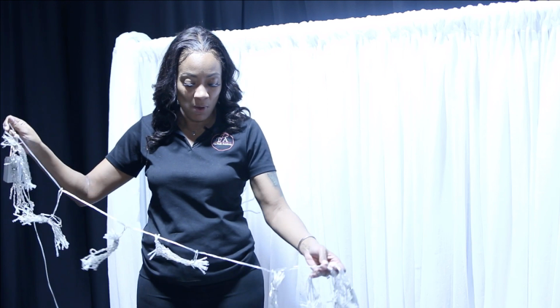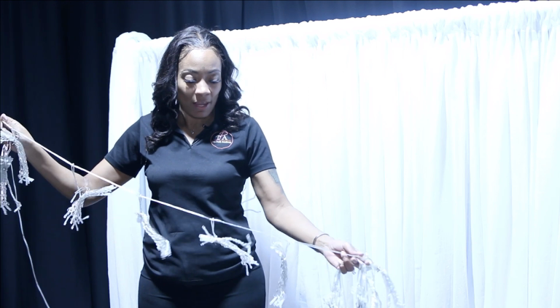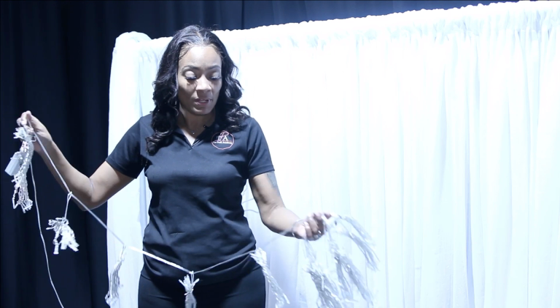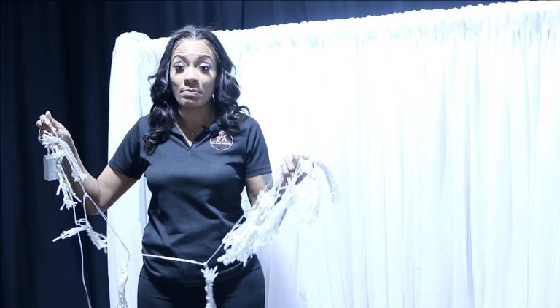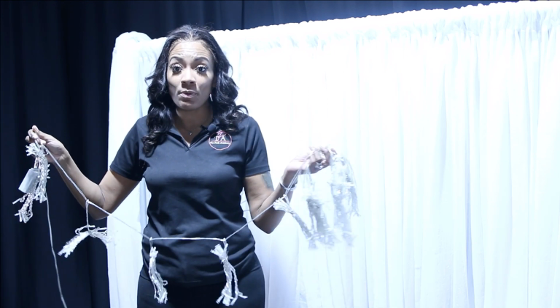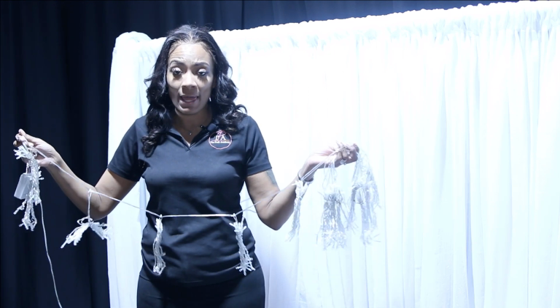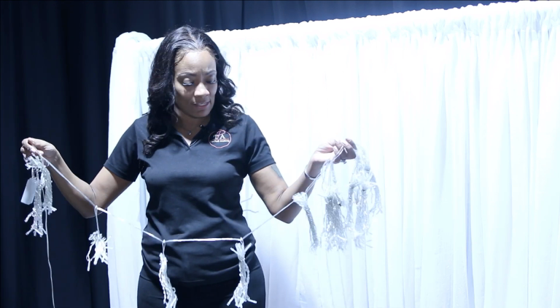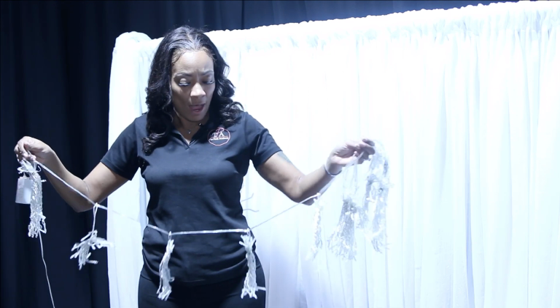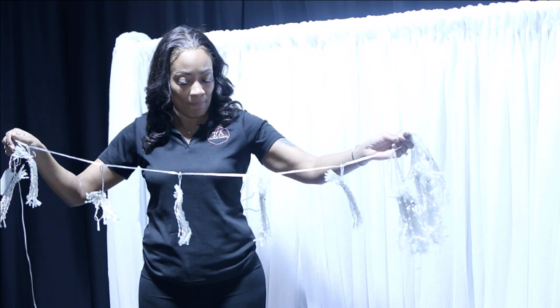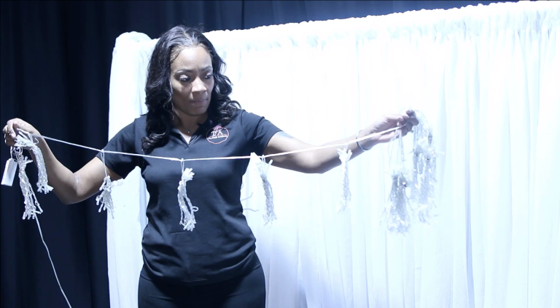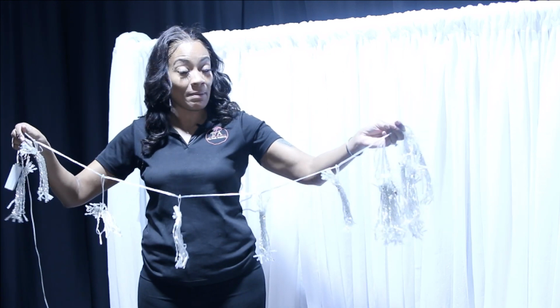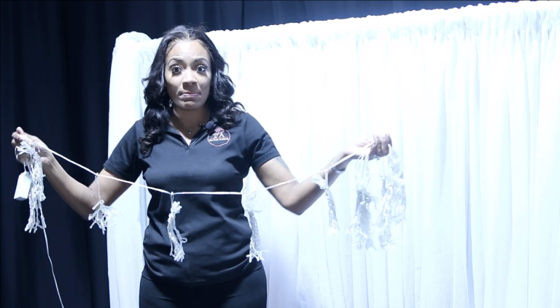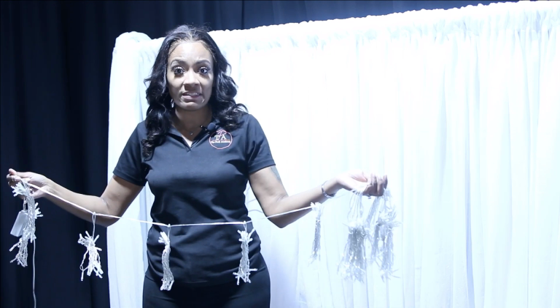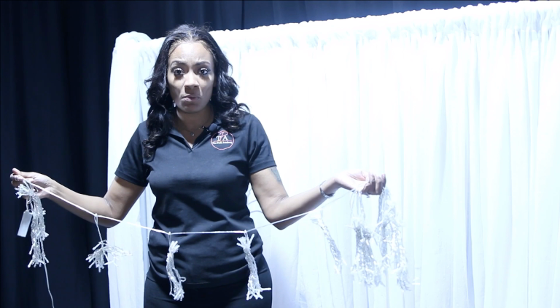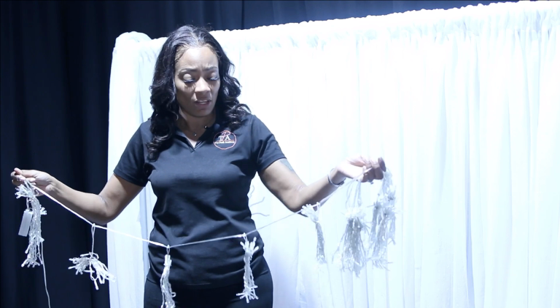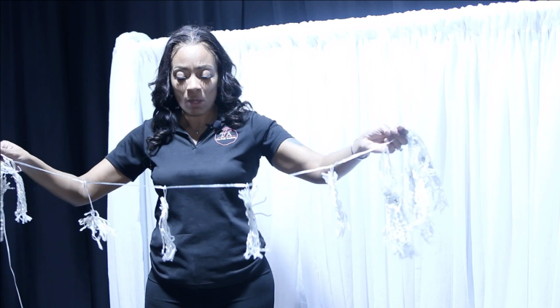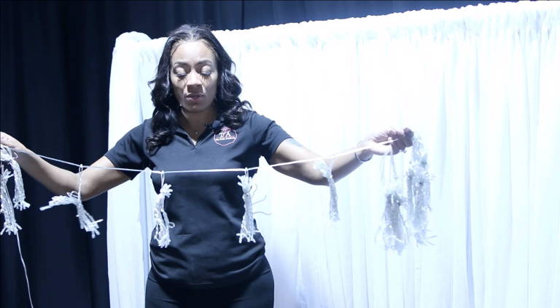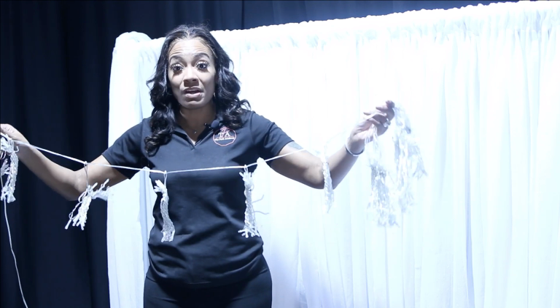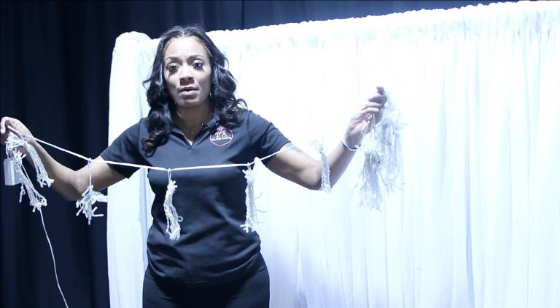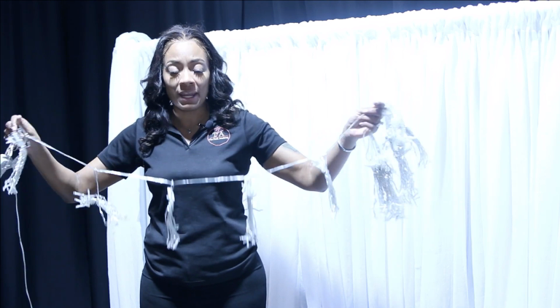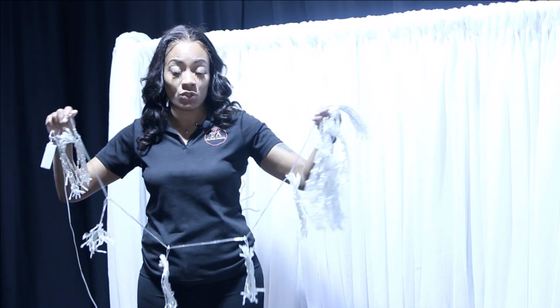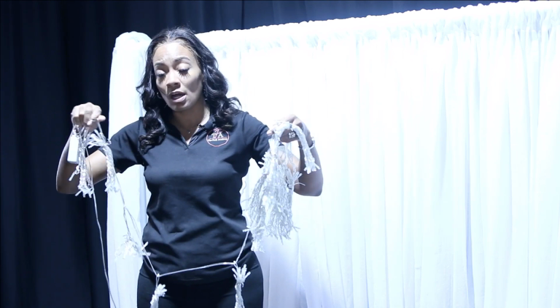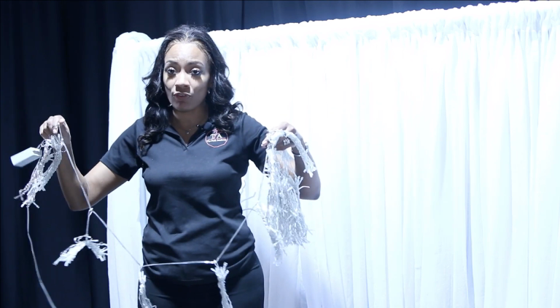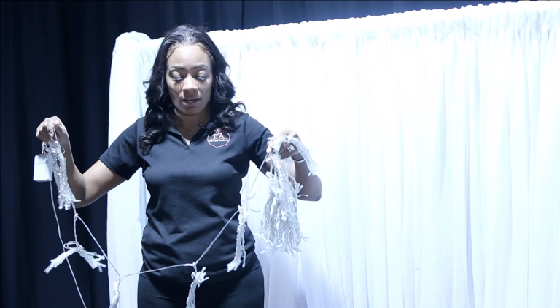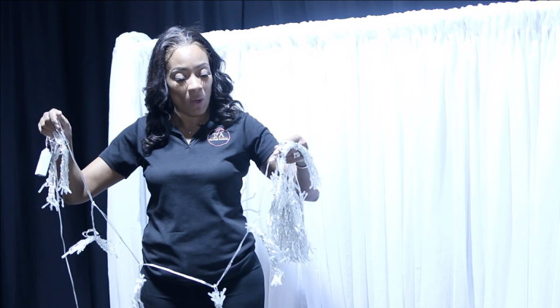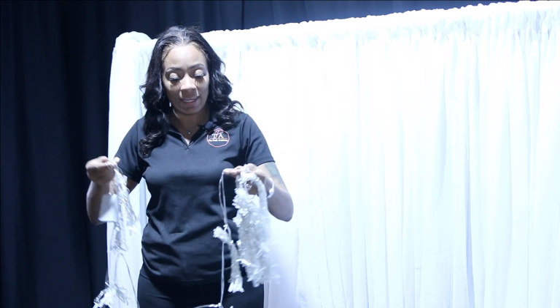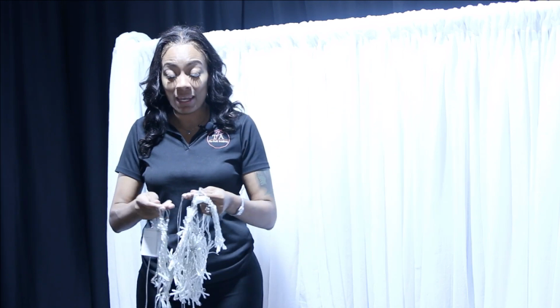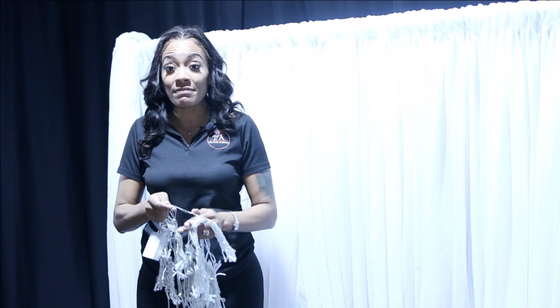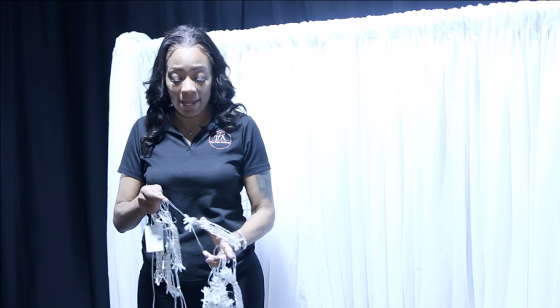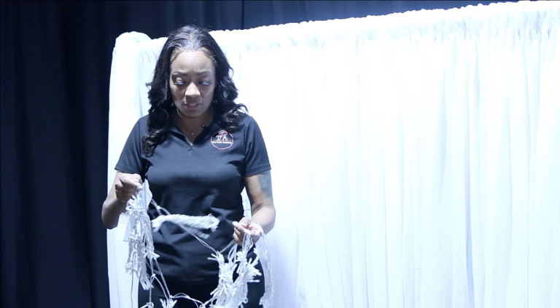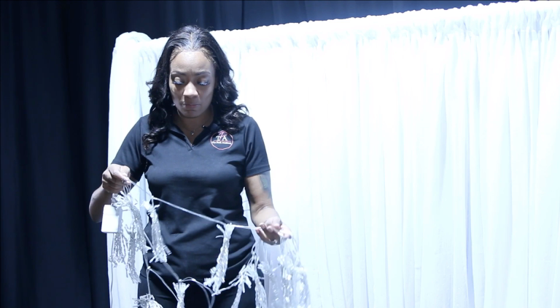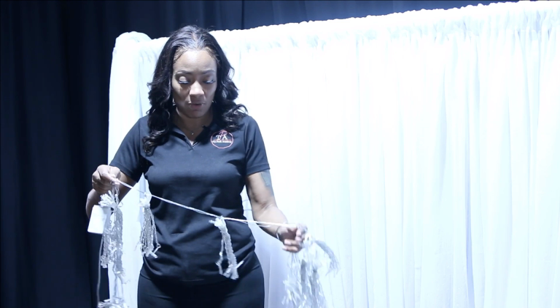For the sake of today's video, I am going to double up on my lights because my backdrop is only six feet wide. So I'm actually going to do a double strand so I can get a lot of light onto this backdrop.